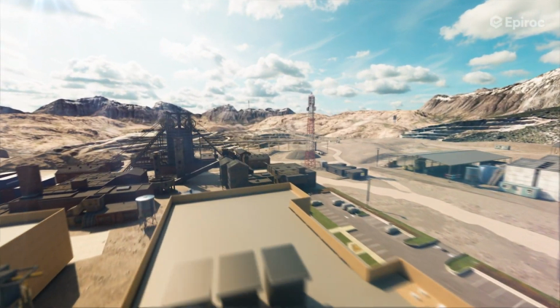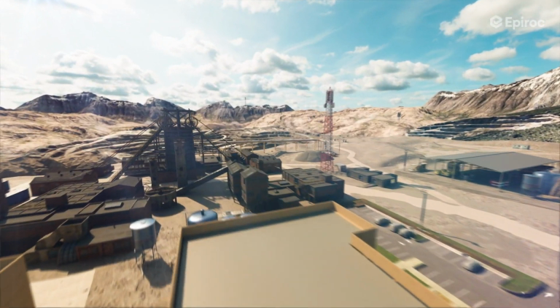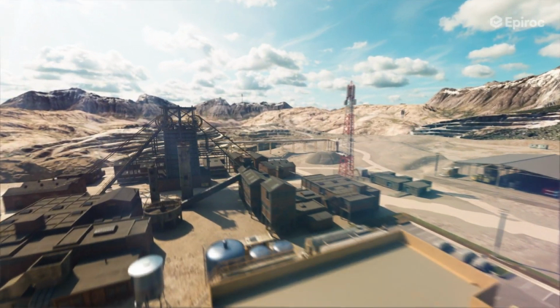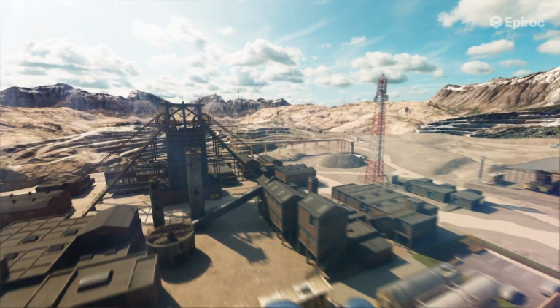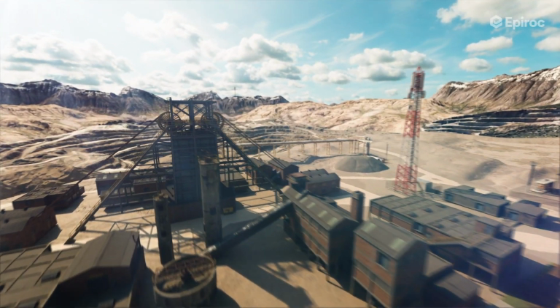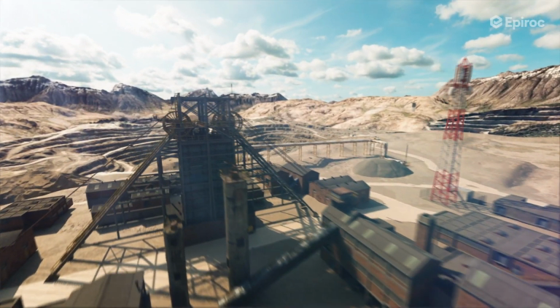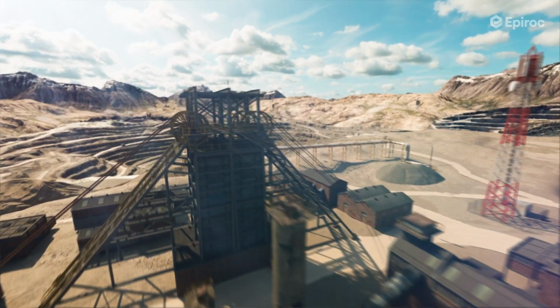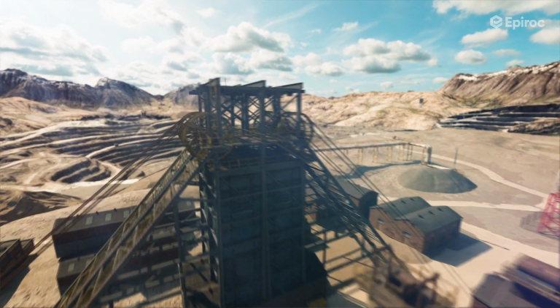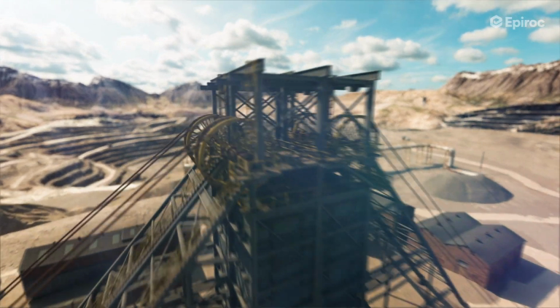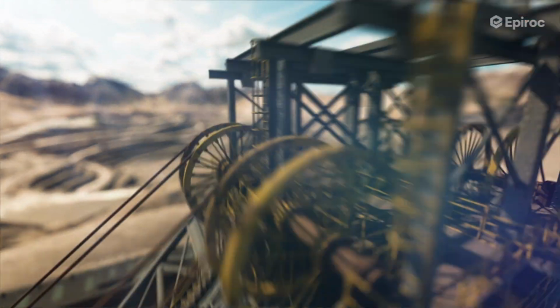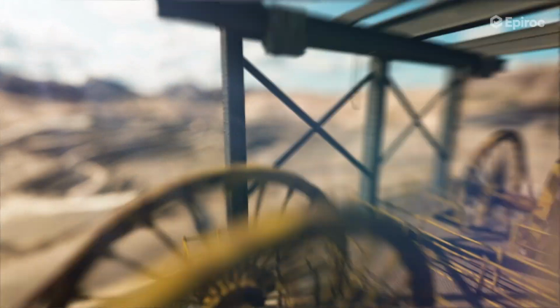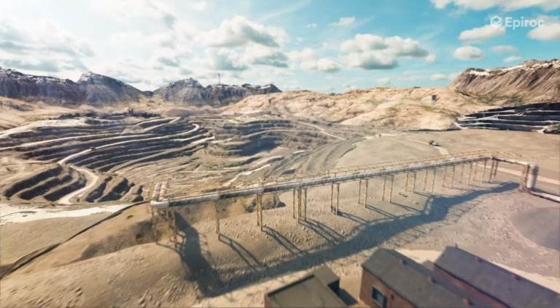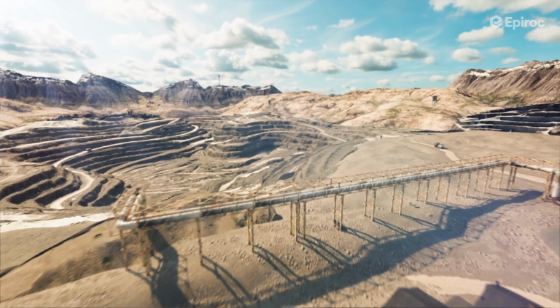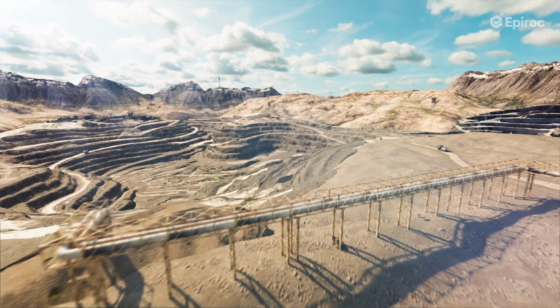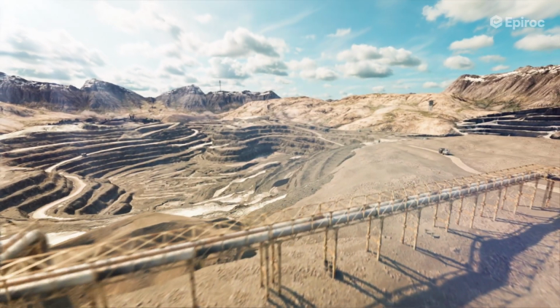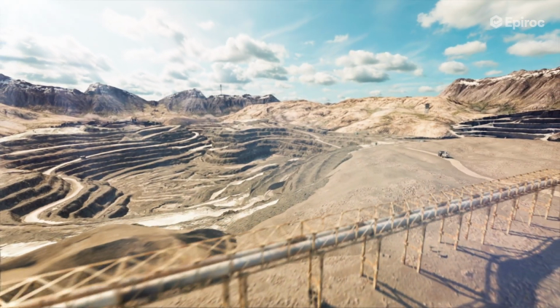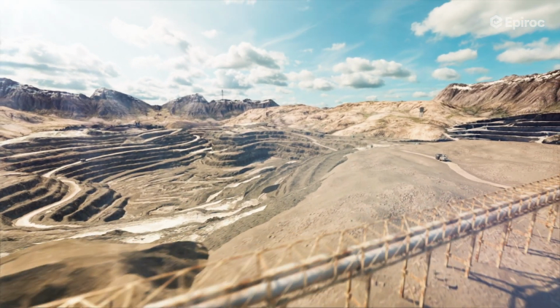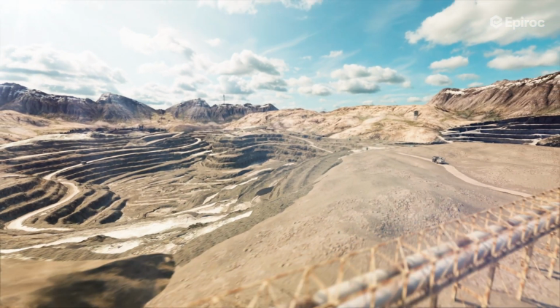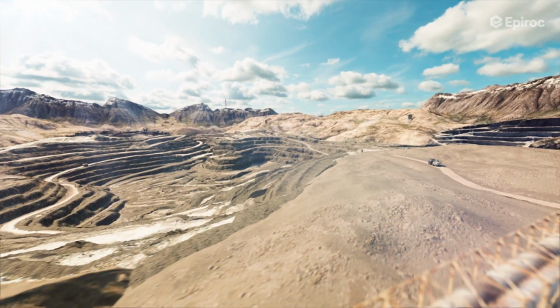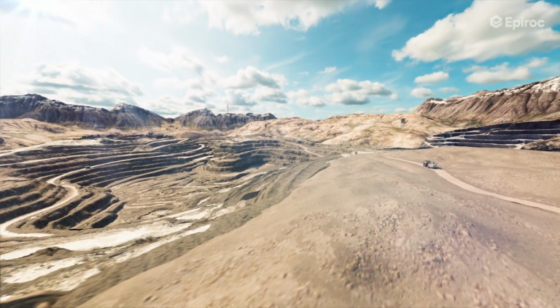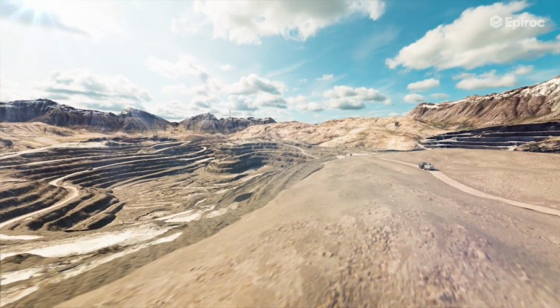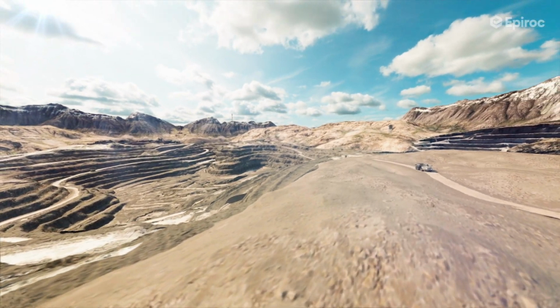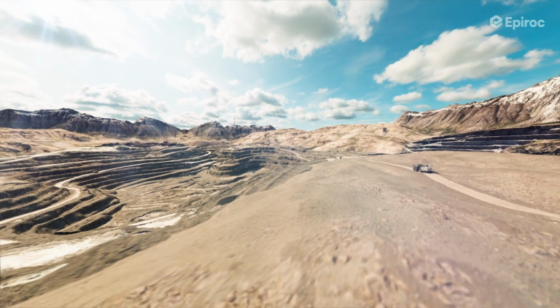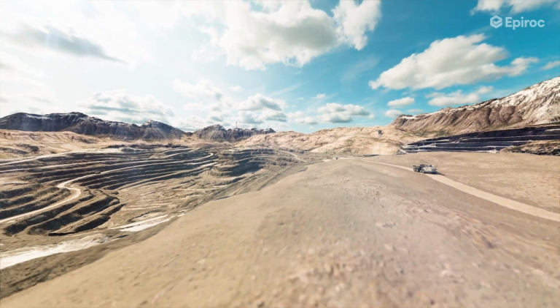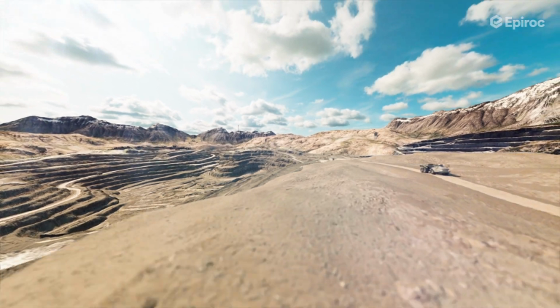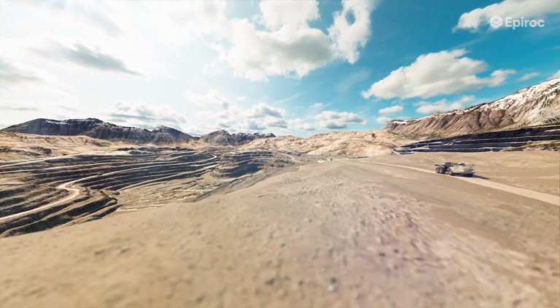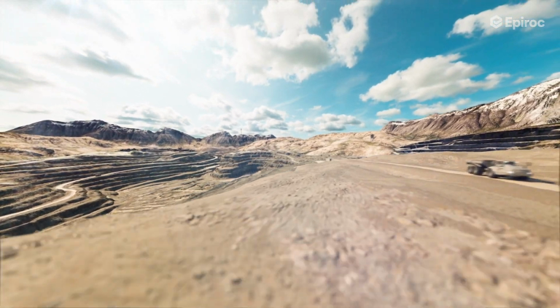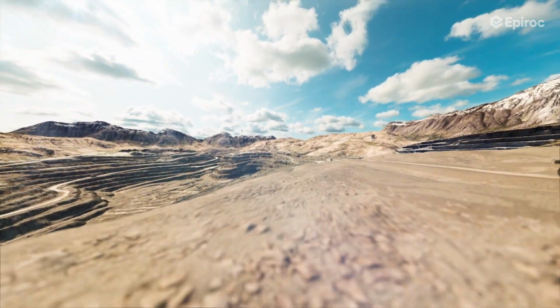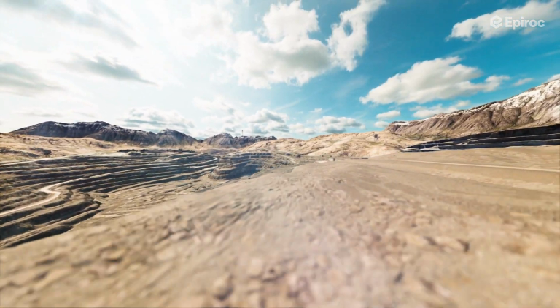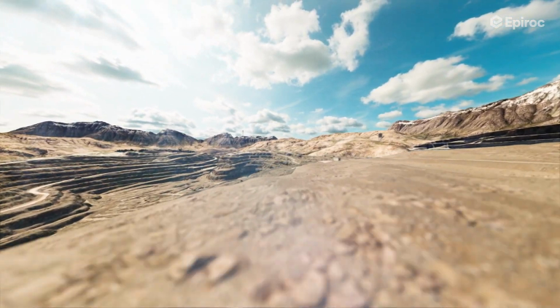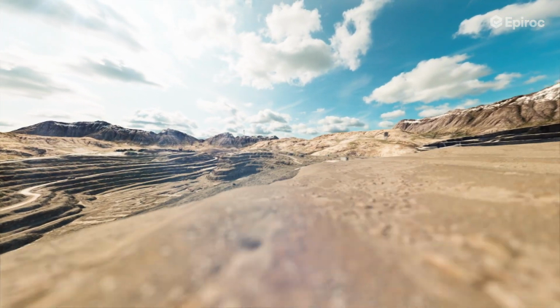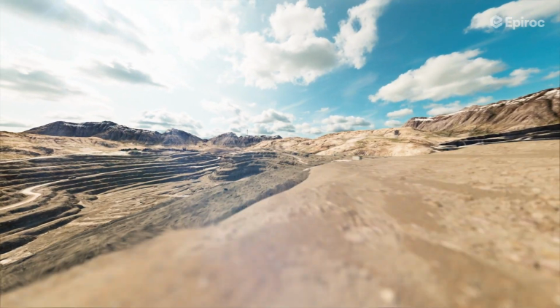In the world of mining, safety is paramount. Surface and underground mines are busy, hazardous environments where the risk of collisions, accidents, and potential loss of life is a daily reality.